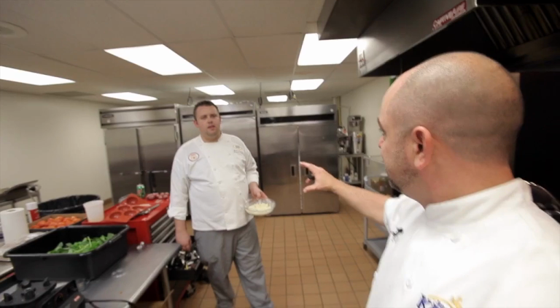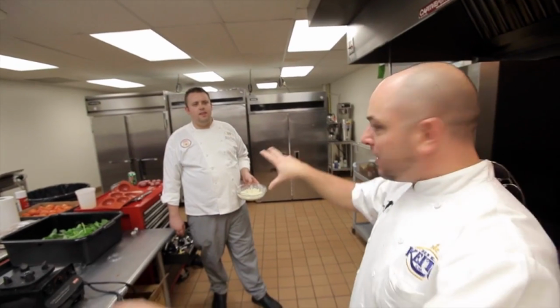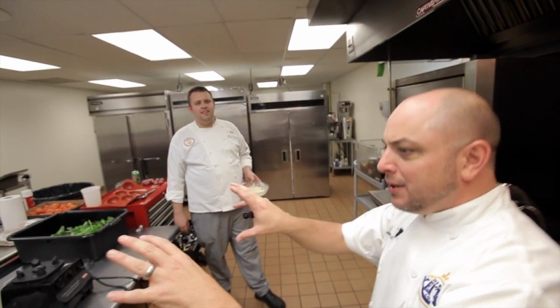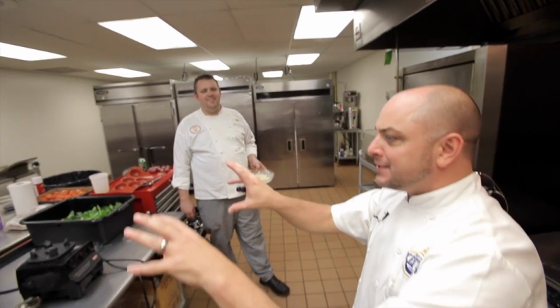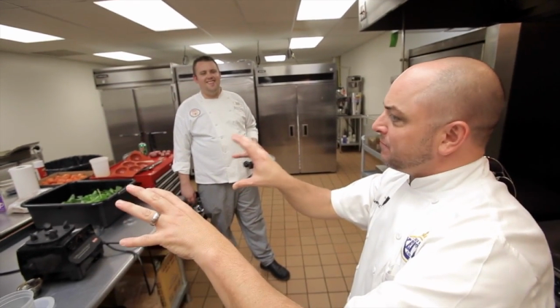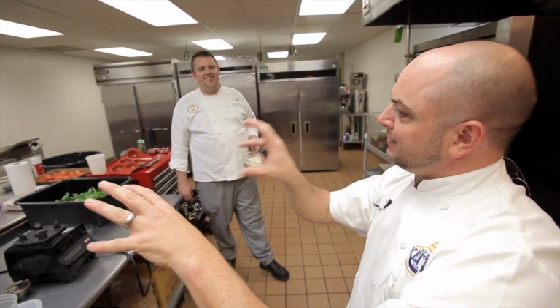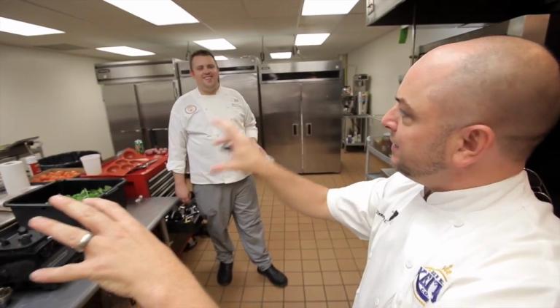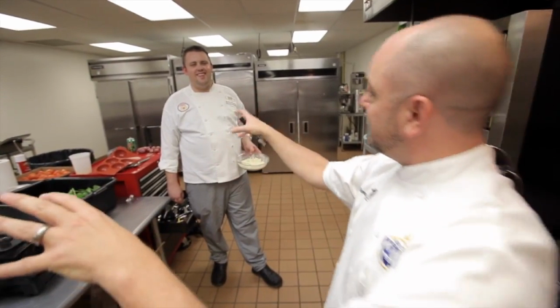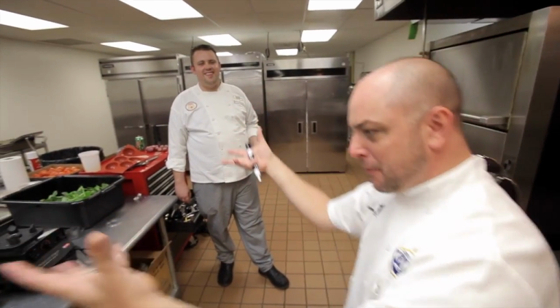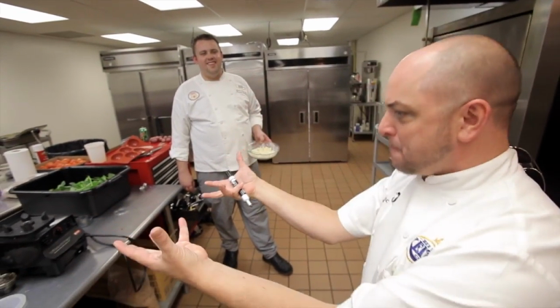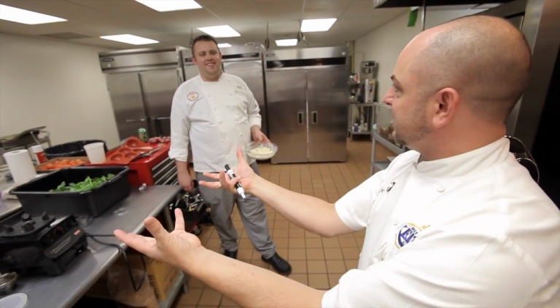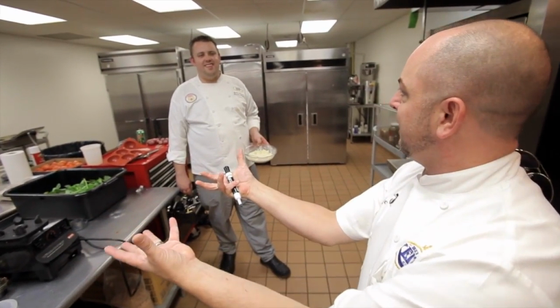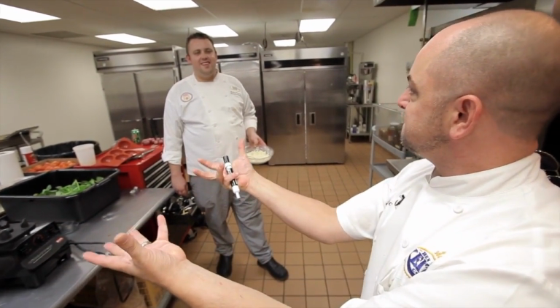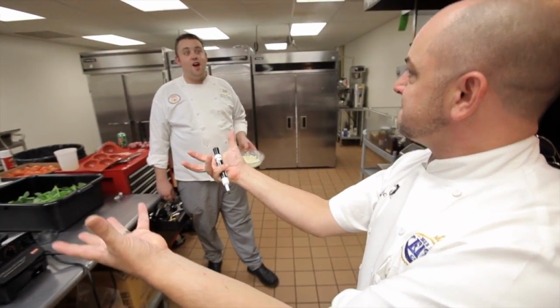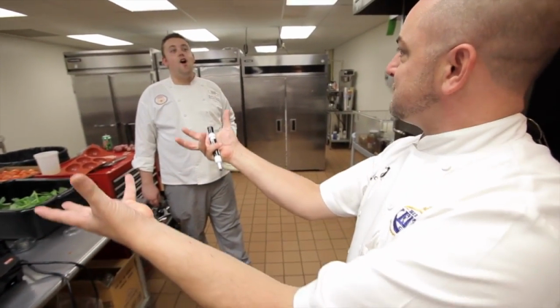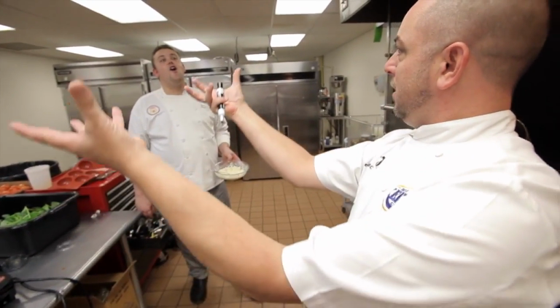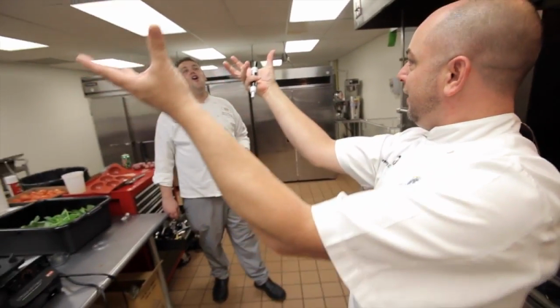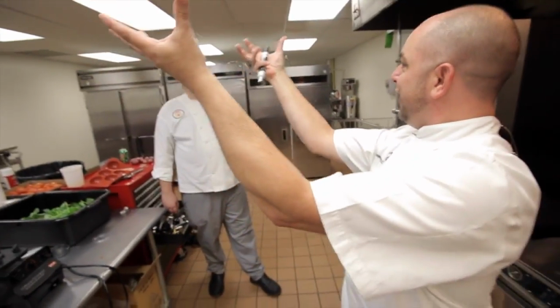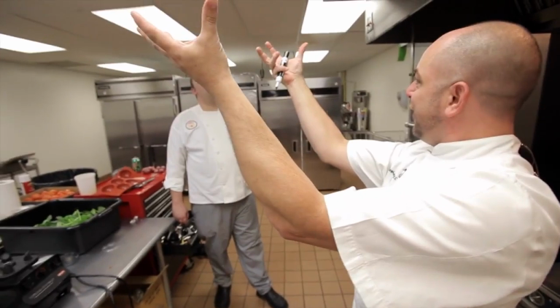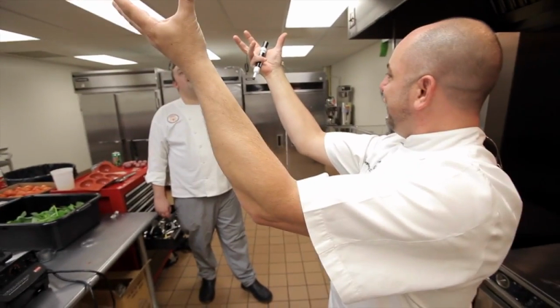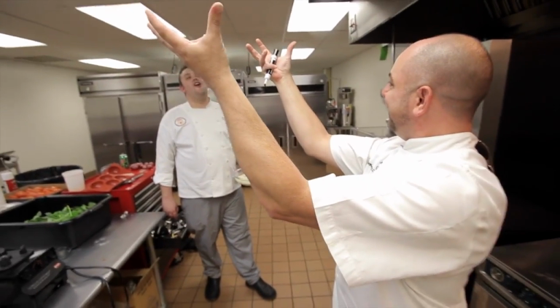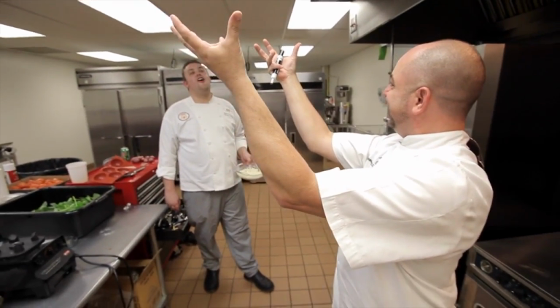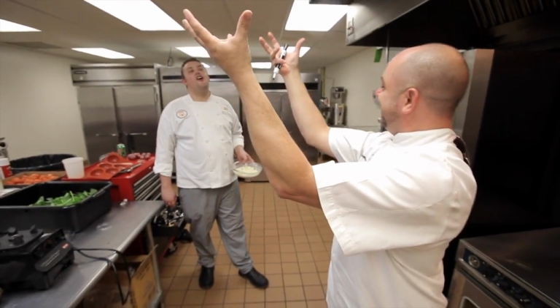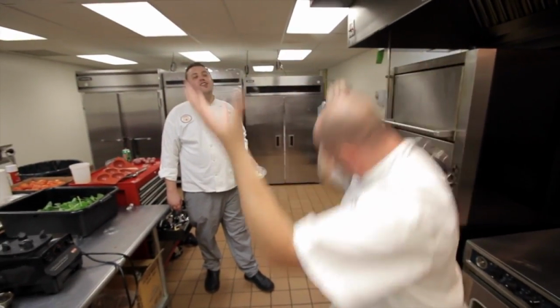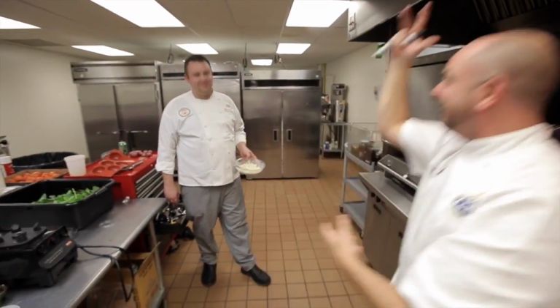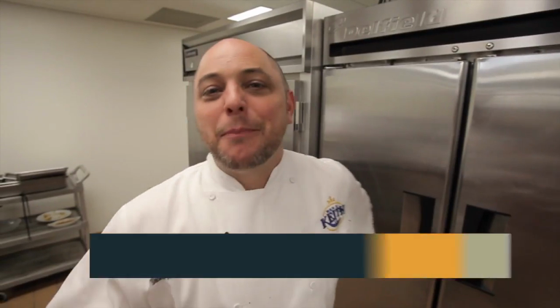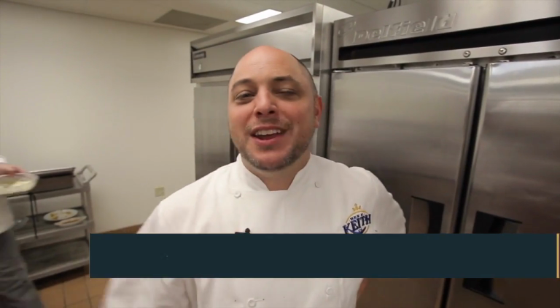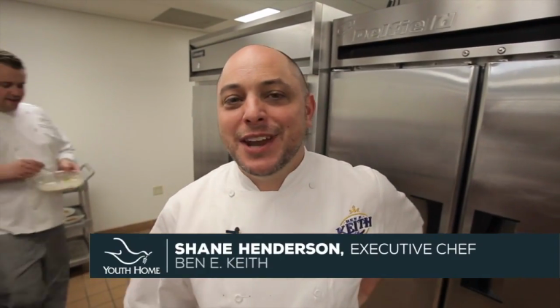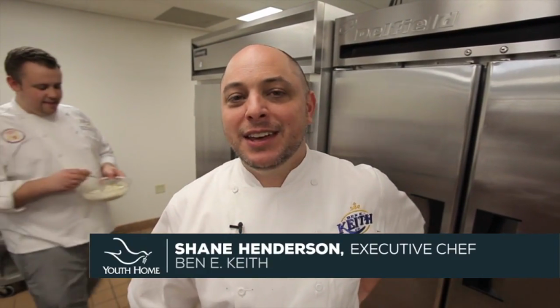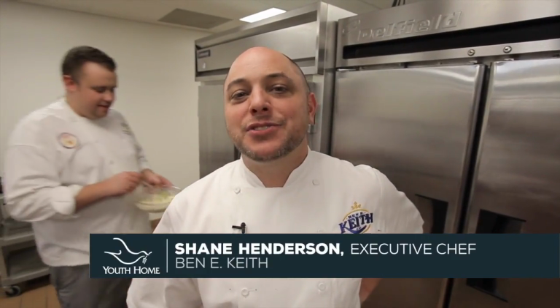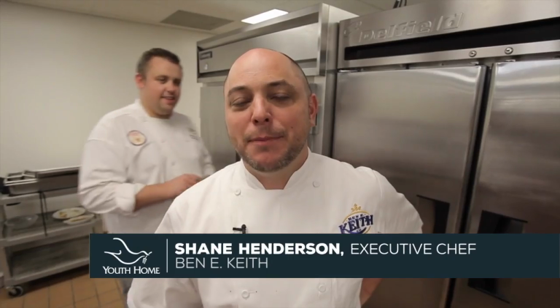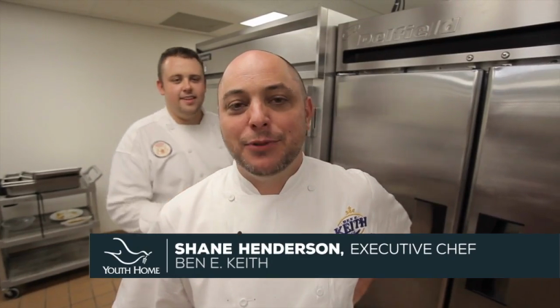What I do here is I take three different items and I put them on one plate together. My name is Shane Henderson, I'm the executive chef here at Benny Keith Foods.